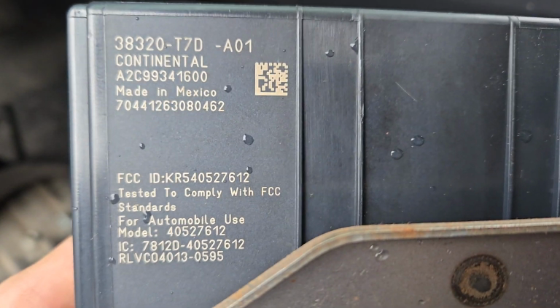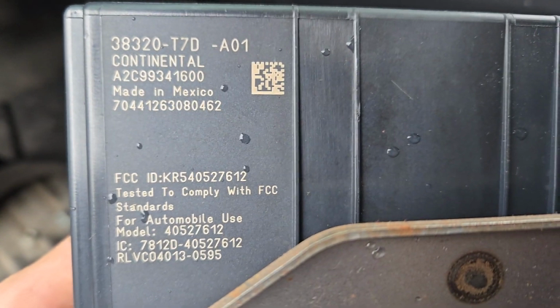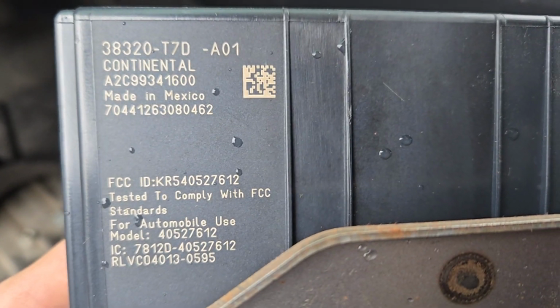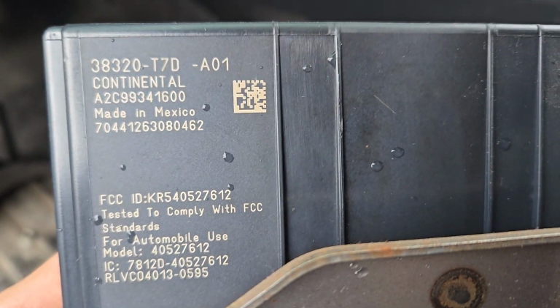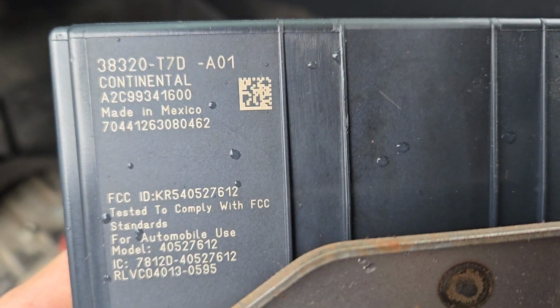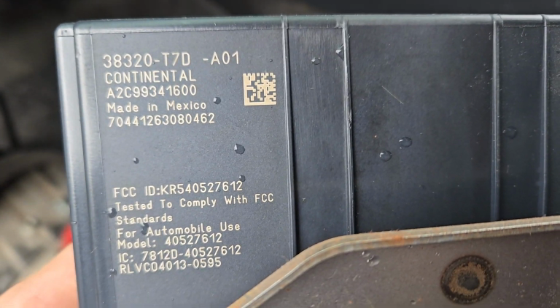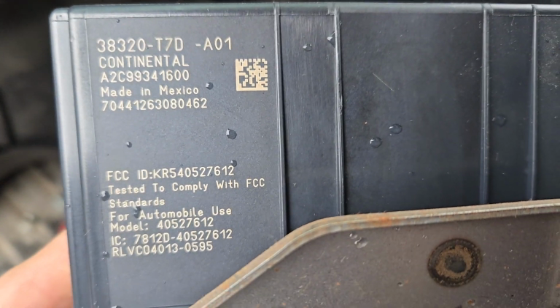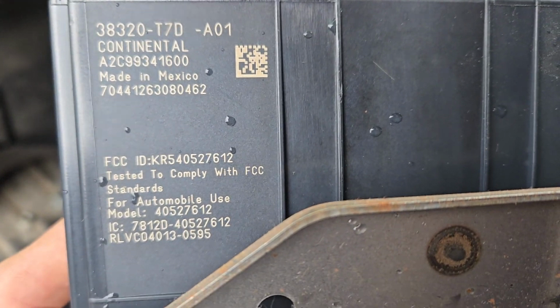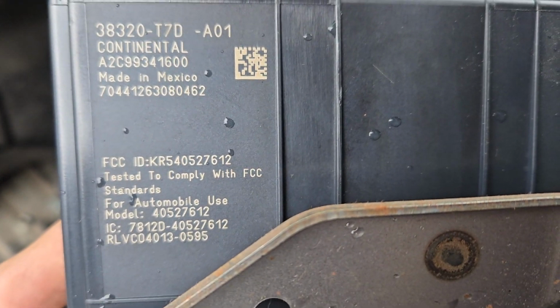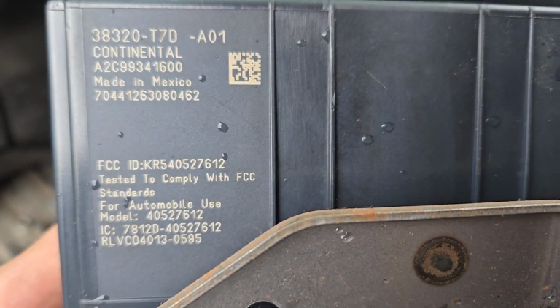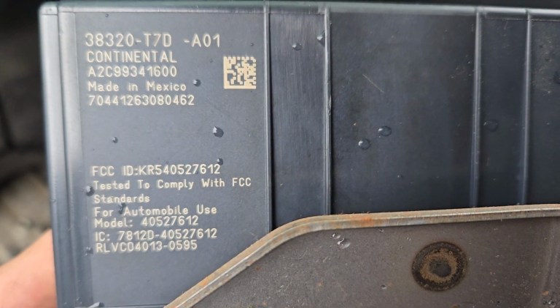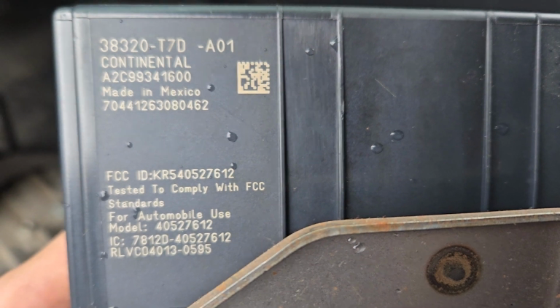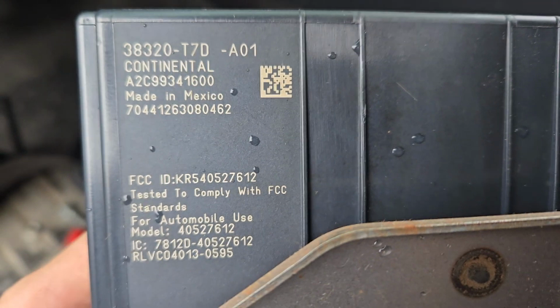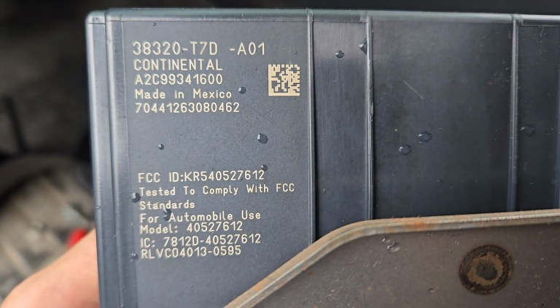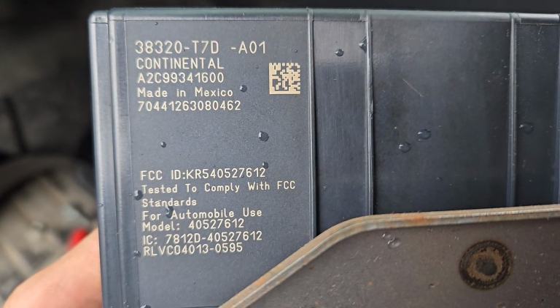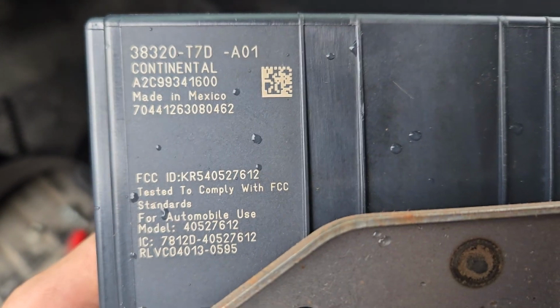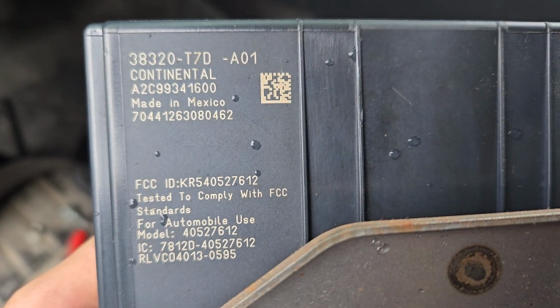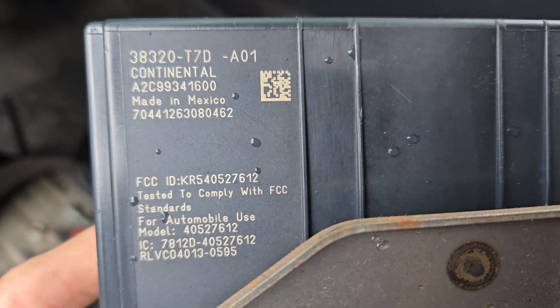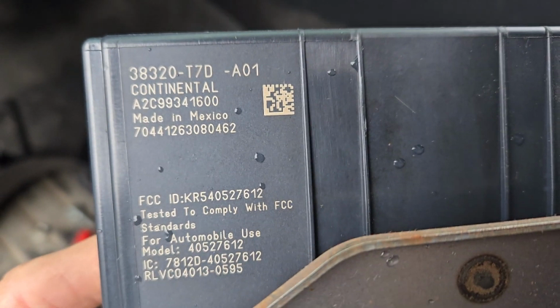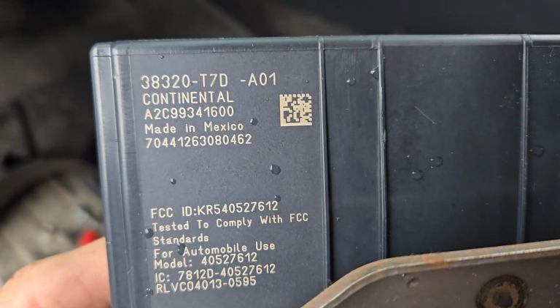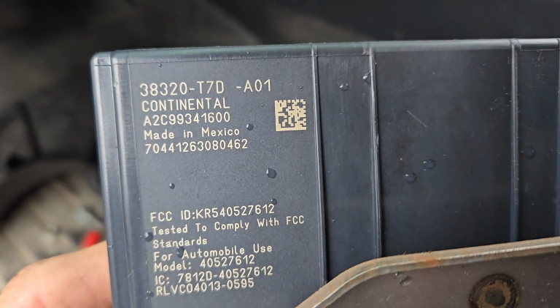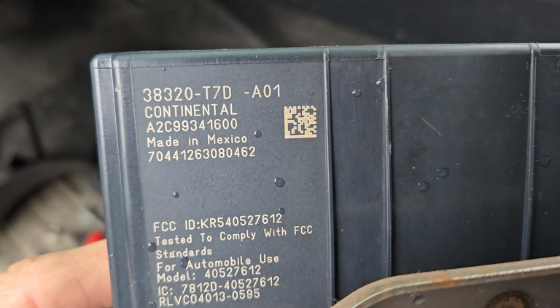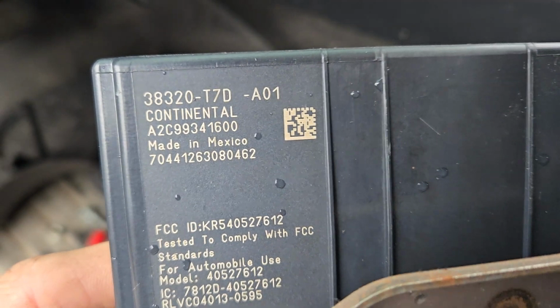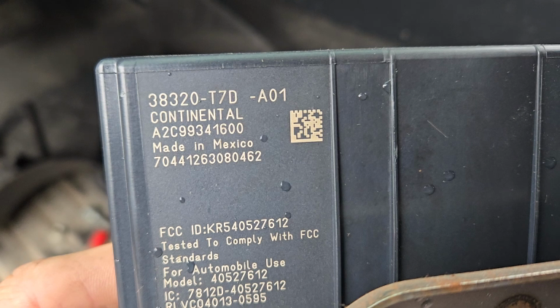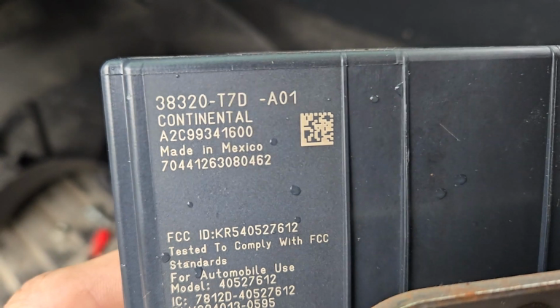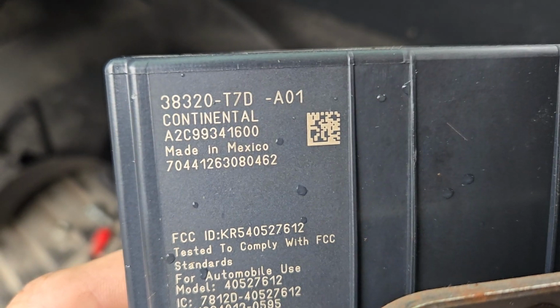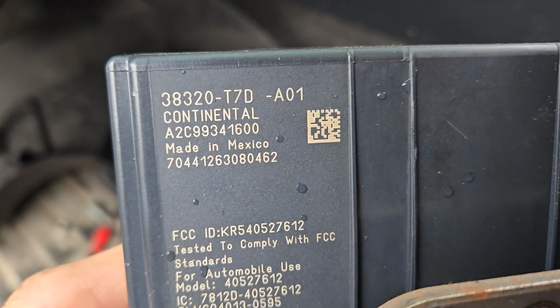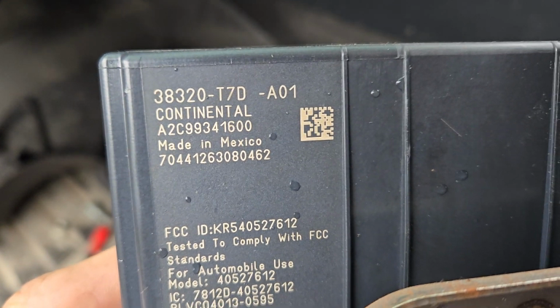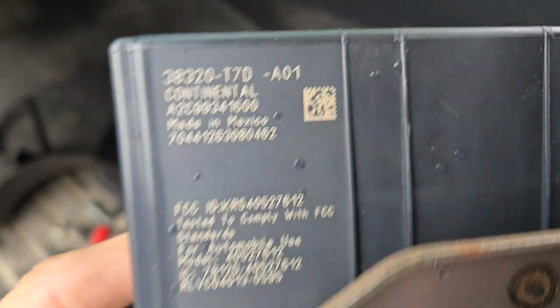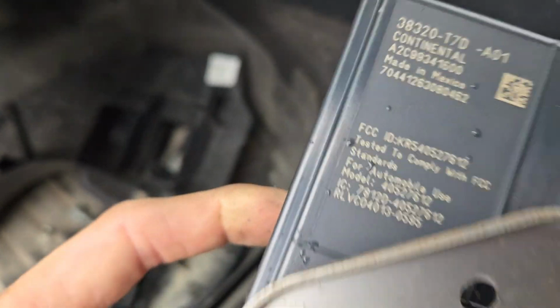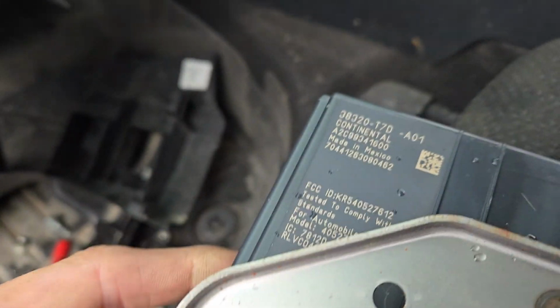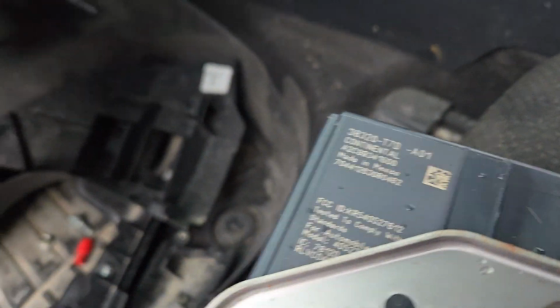In order to access this — and this is the biggest part — is just where is this thing. This module is located behind the instrument panel and behind the cluster, so I'll show you how to do that.